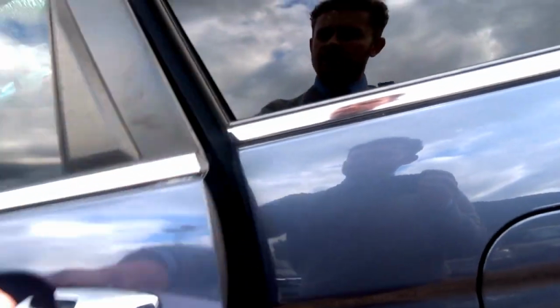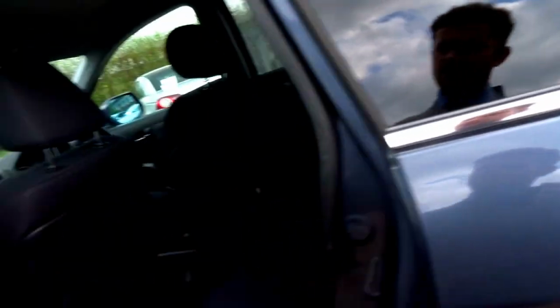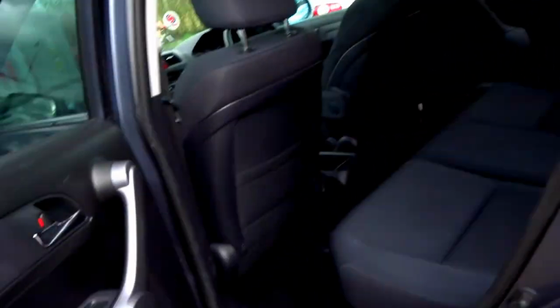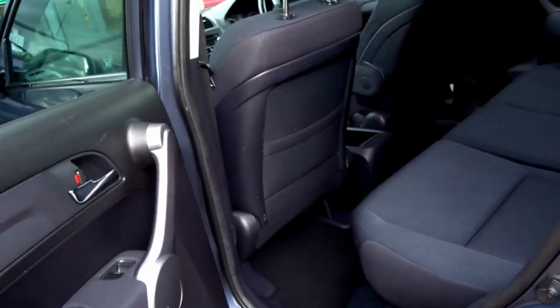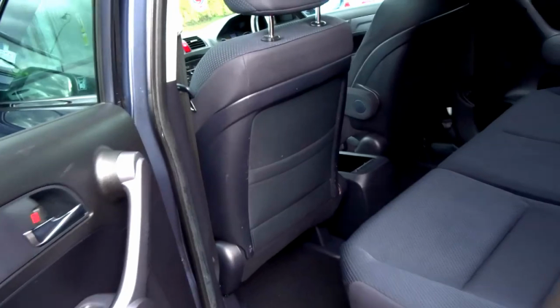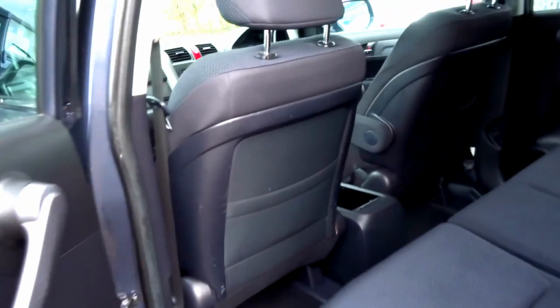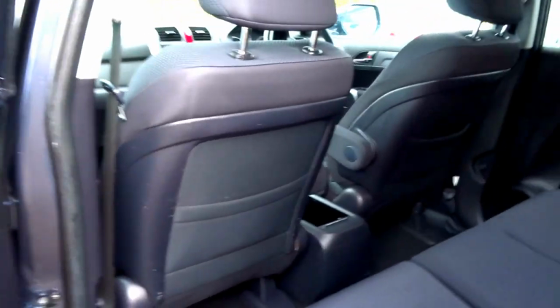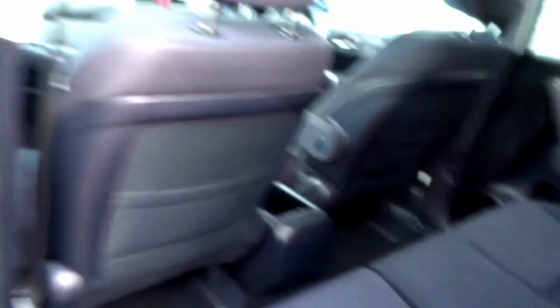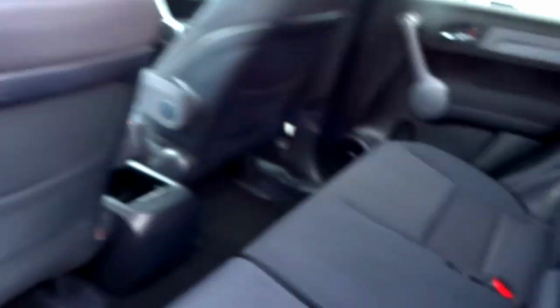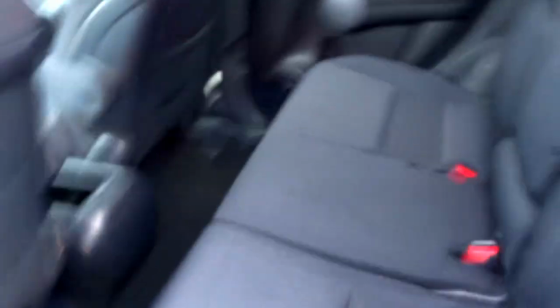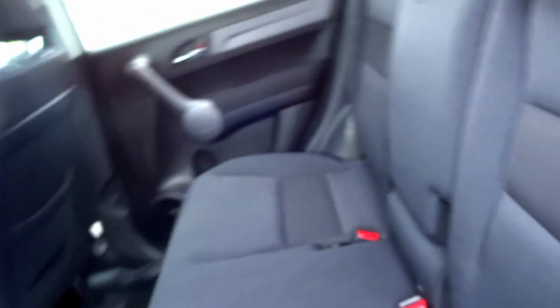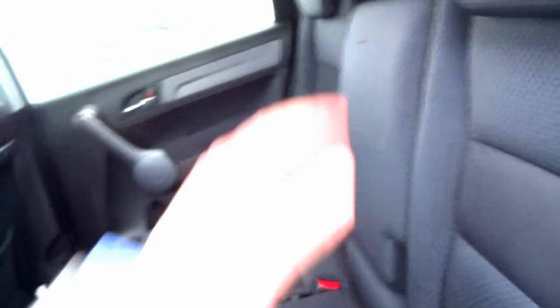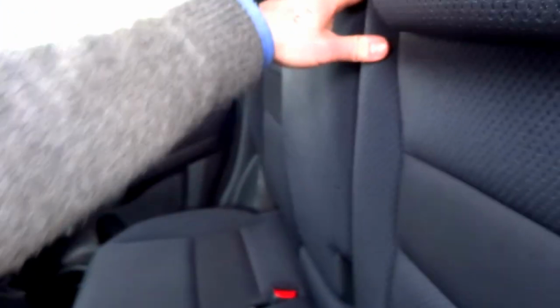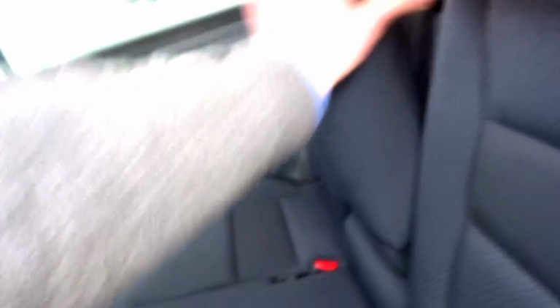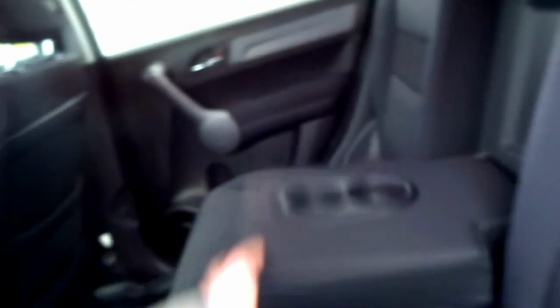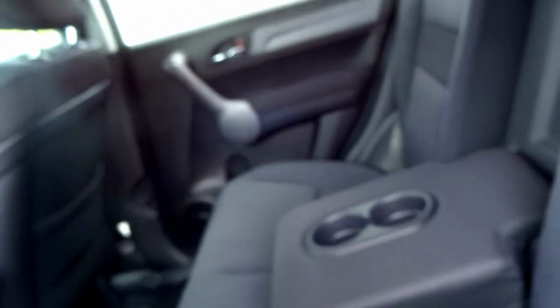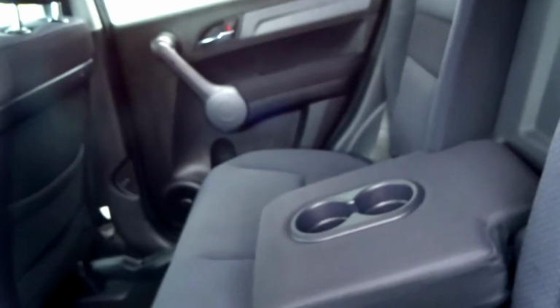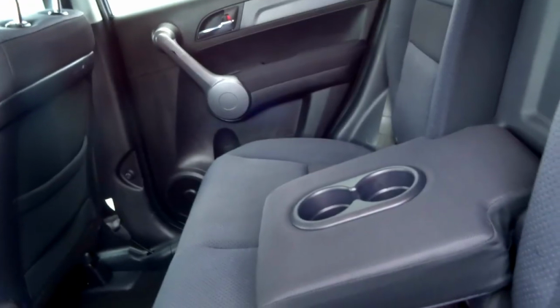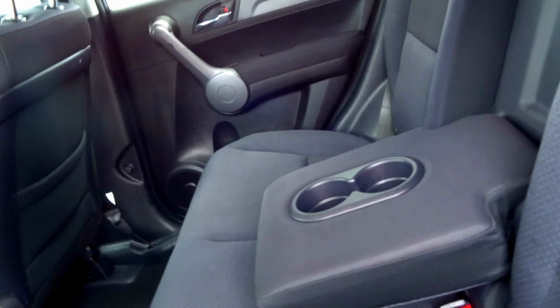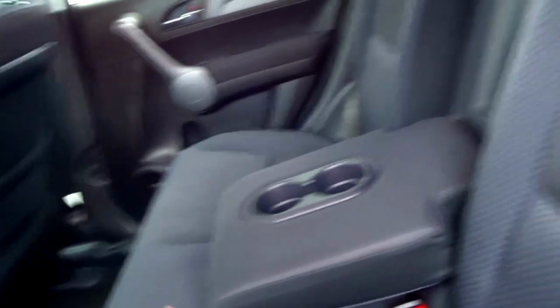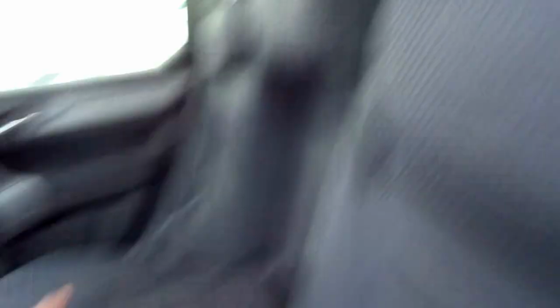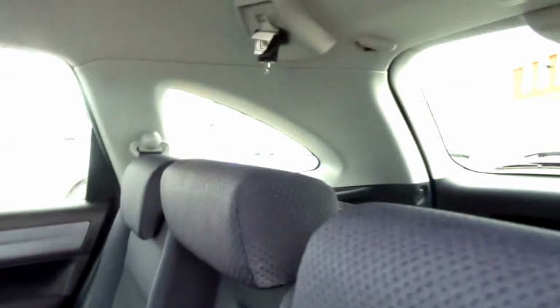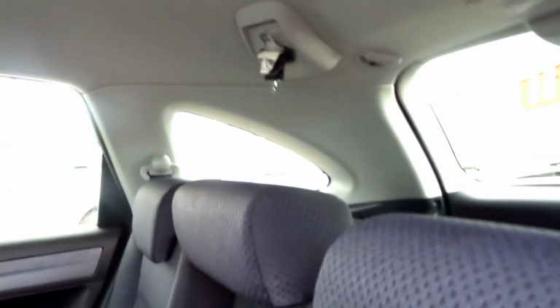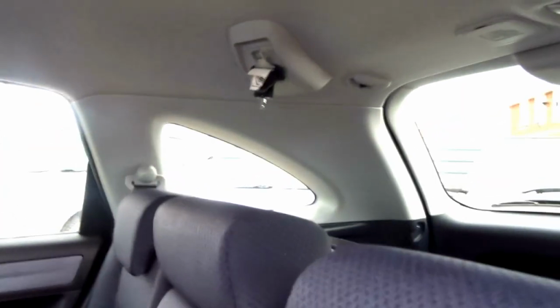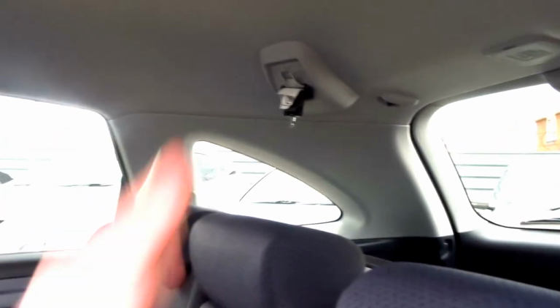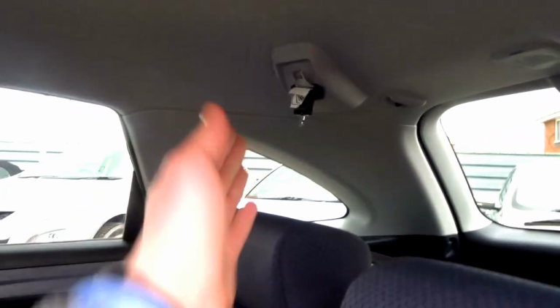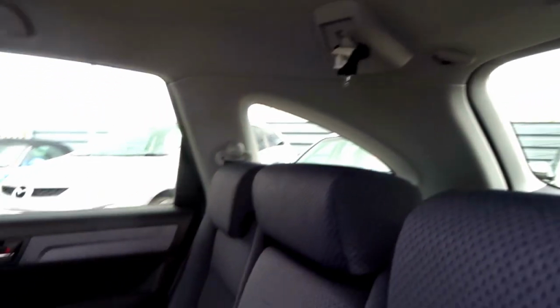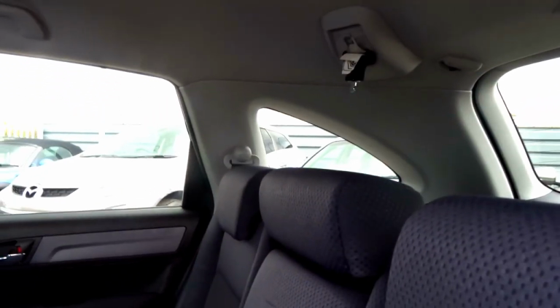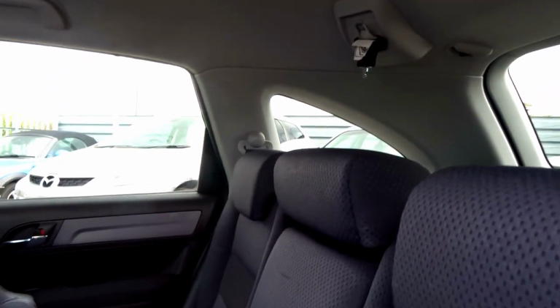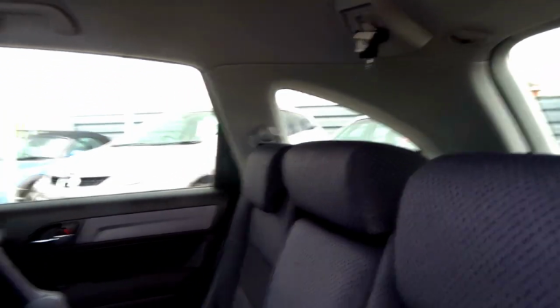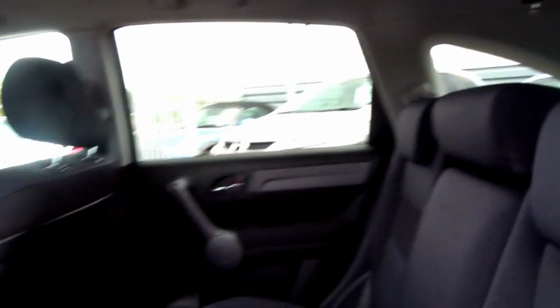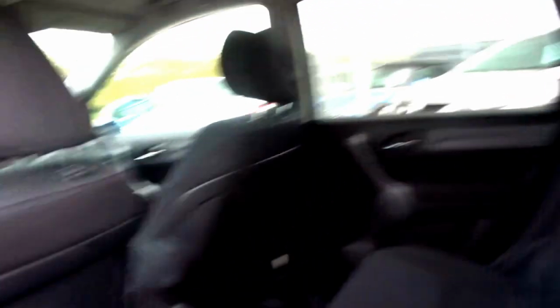Coming into the back, it's got blue upholstery with three seats, a center armrest, and a seat belt which retracts out of the way when you're not using it.